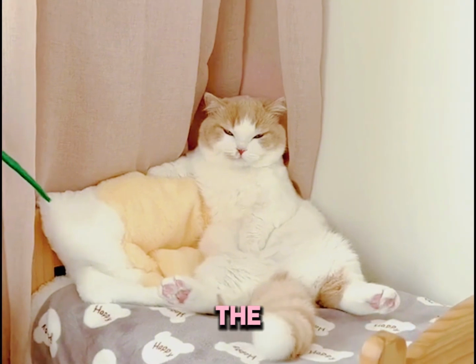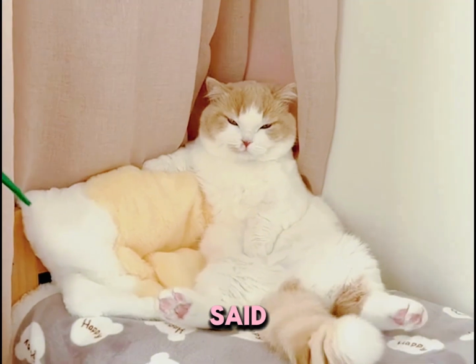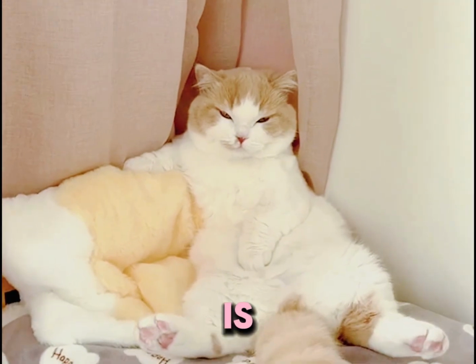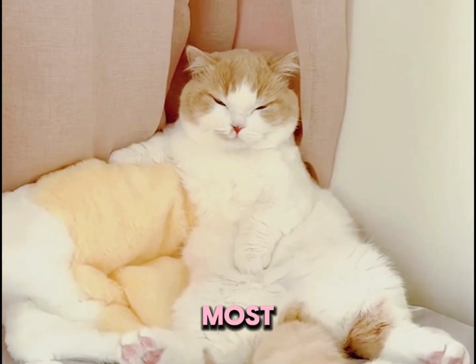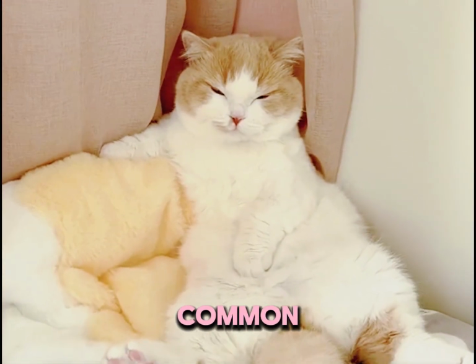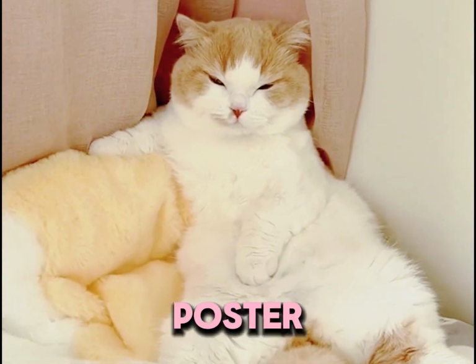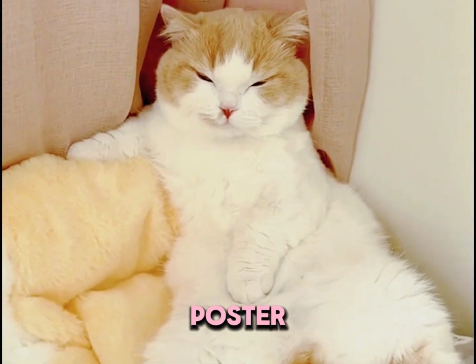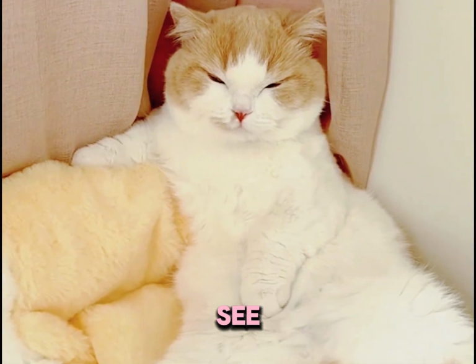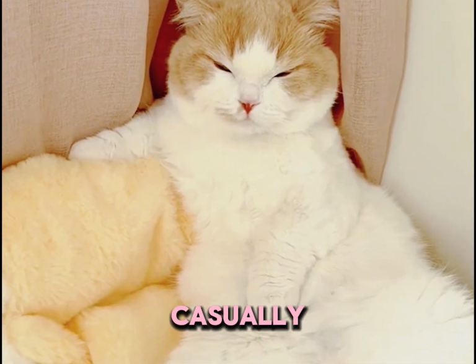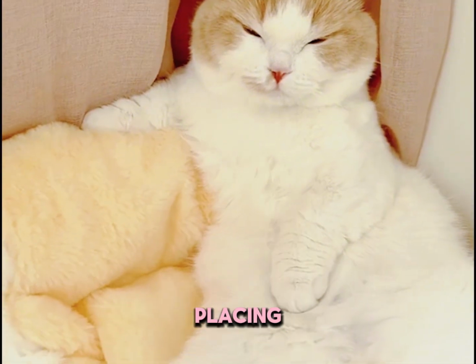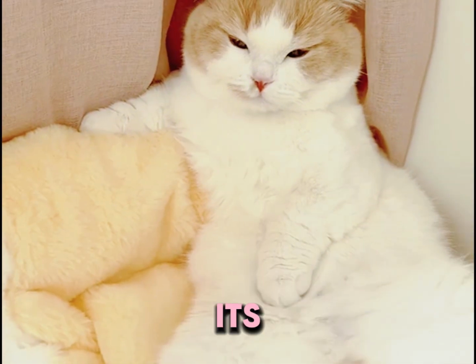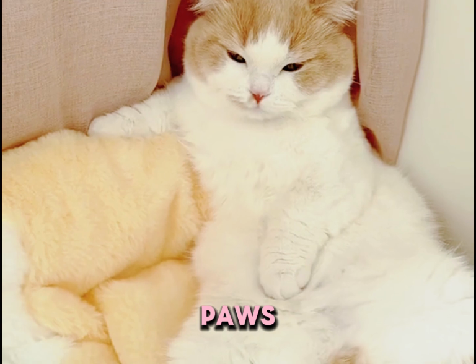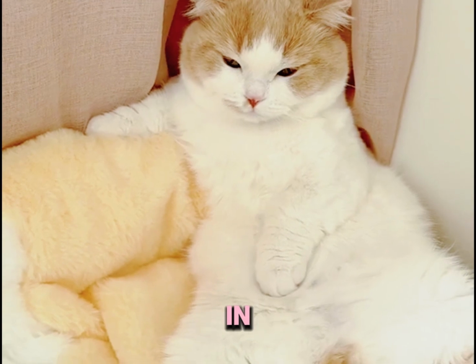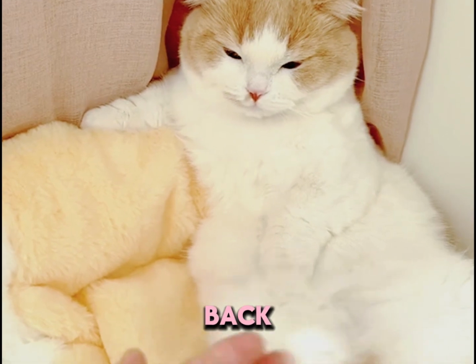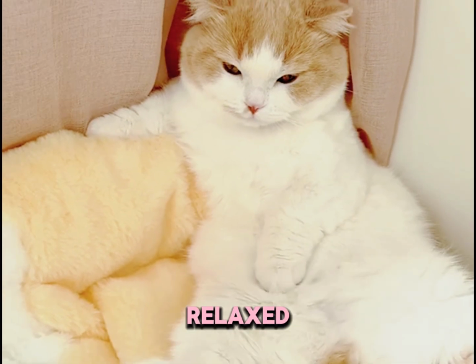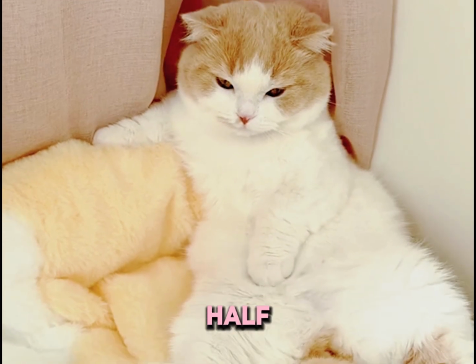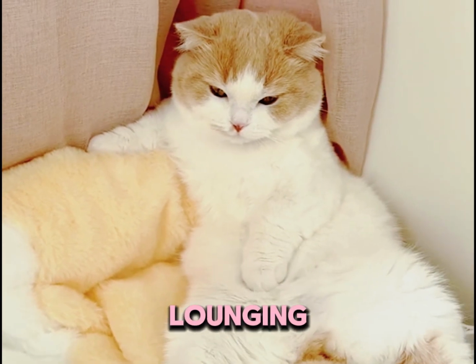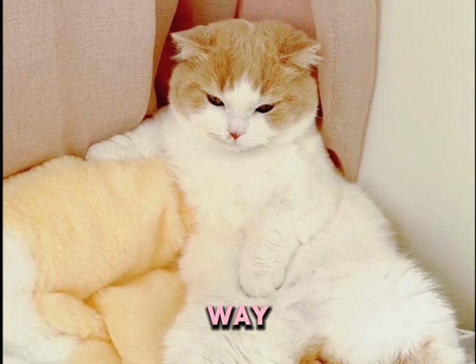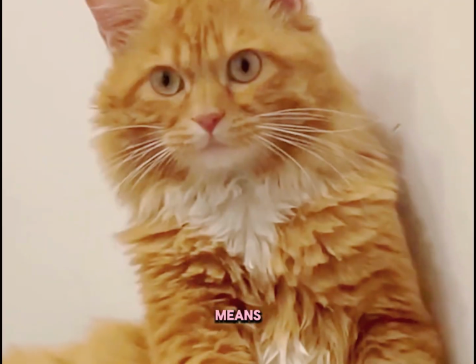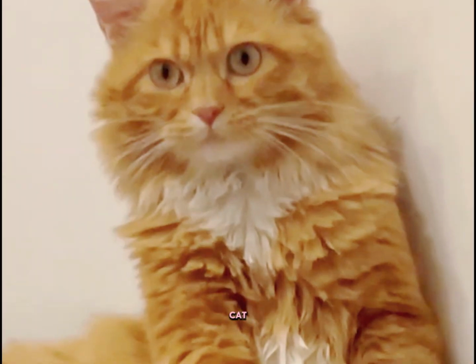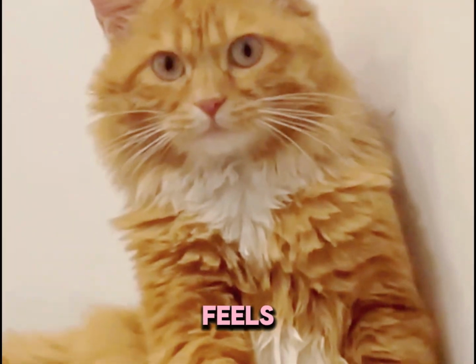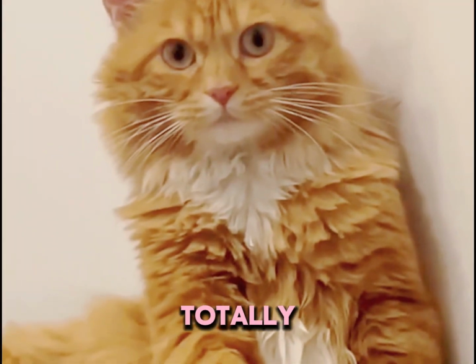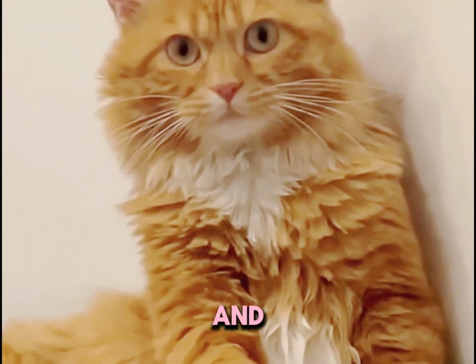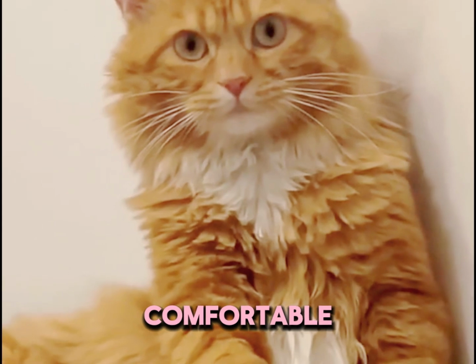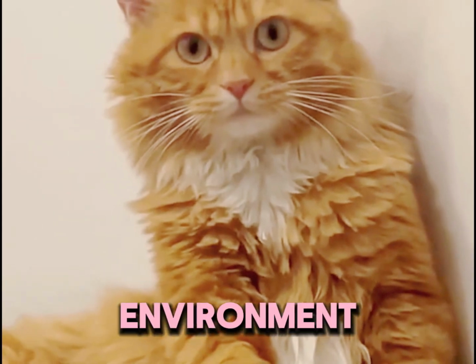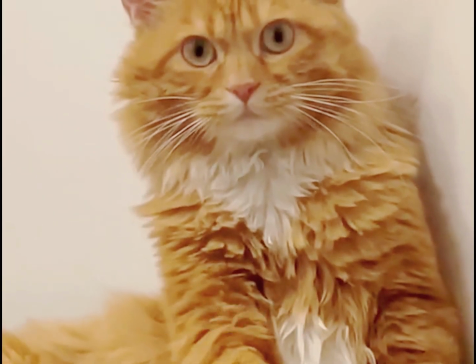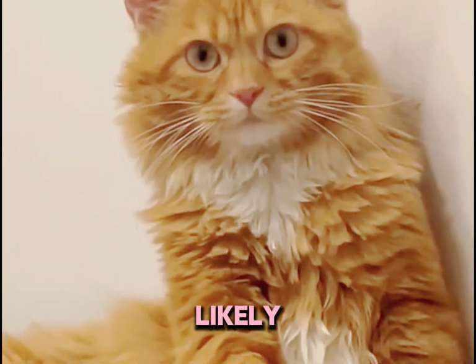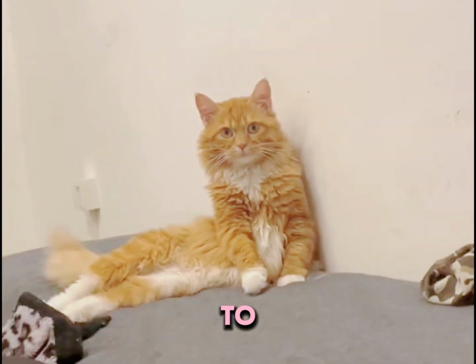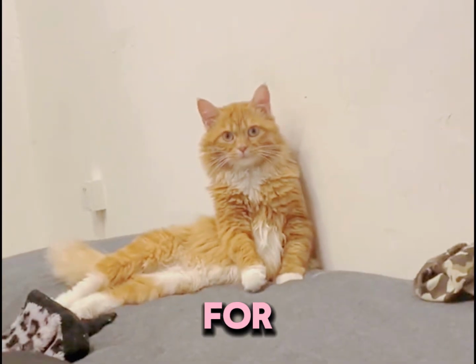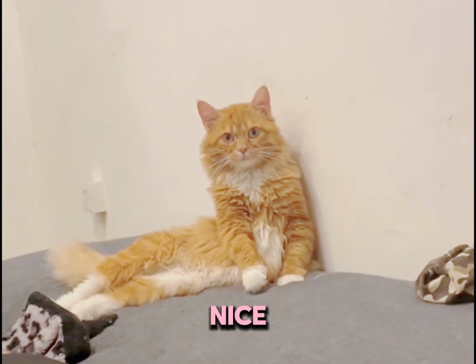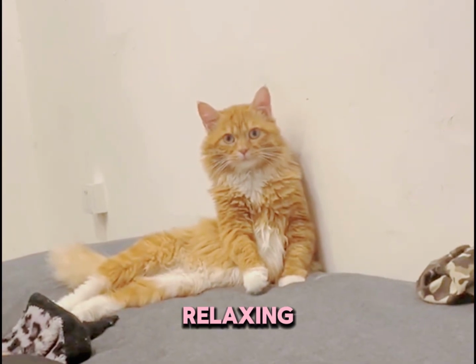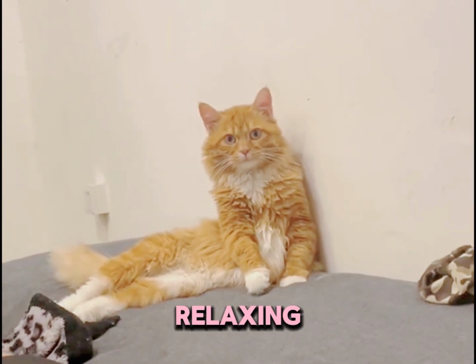2. The side sit. This is the most common sitting posture. You'll see your cat casually placing its paws and laying back in a relaxed, half-lounging way. This means your cat feels totally safe and comfortable in its environment and is likely about to settle in for a nice, relaxing break.